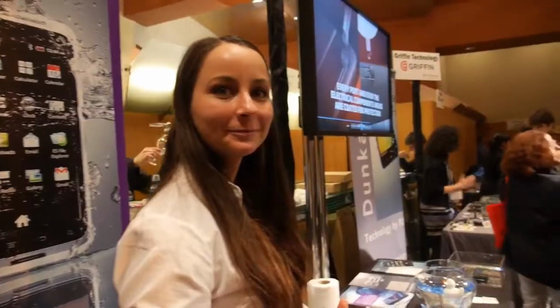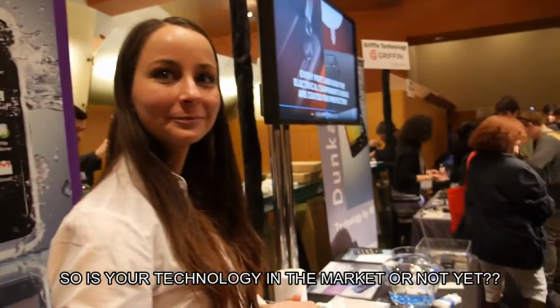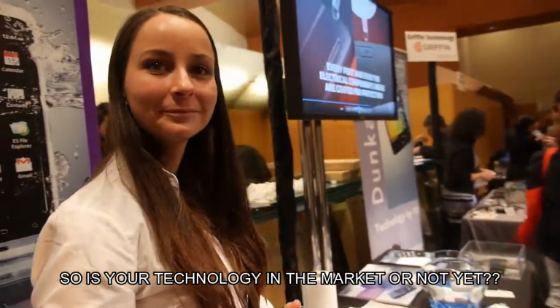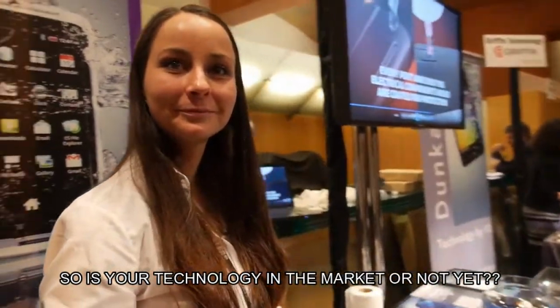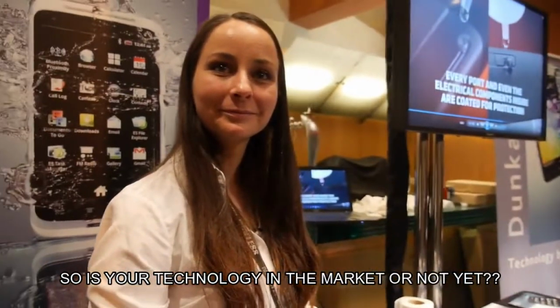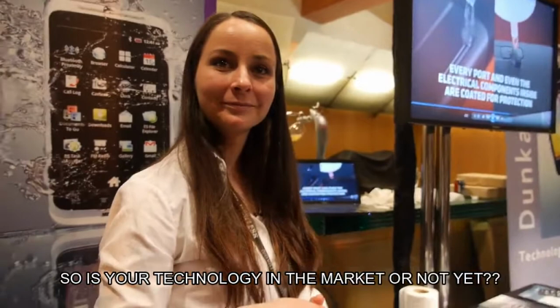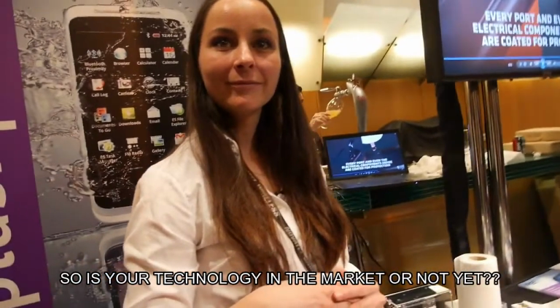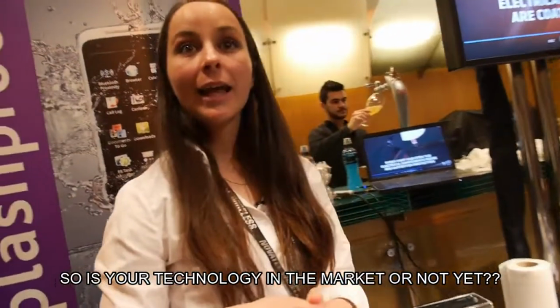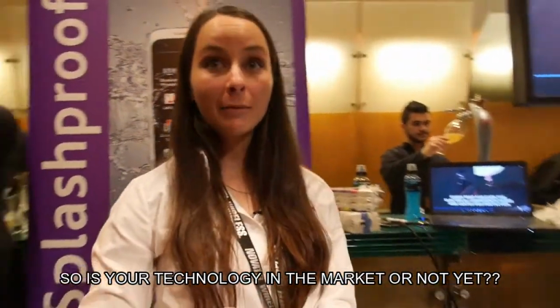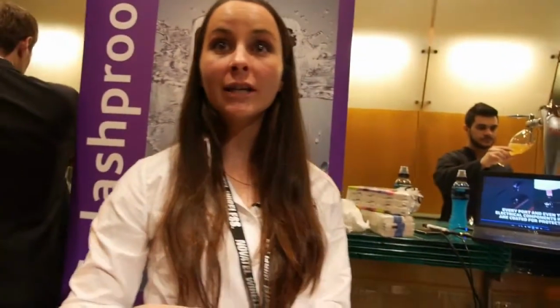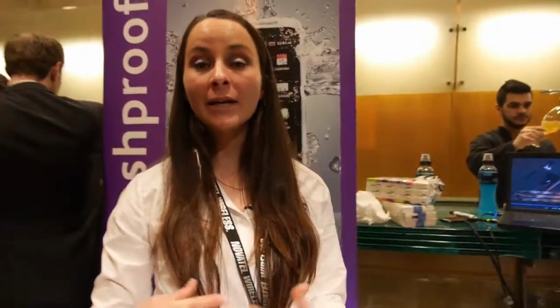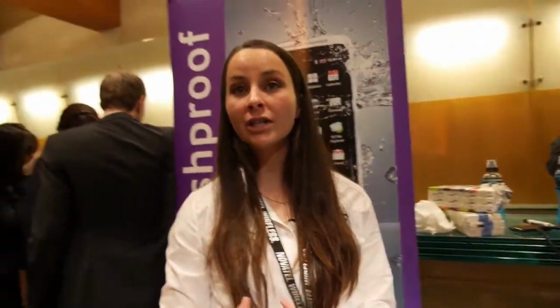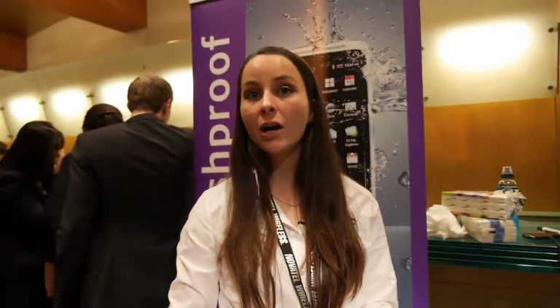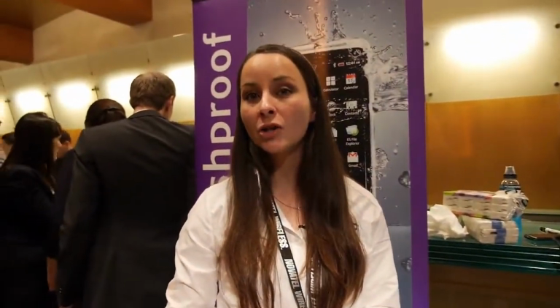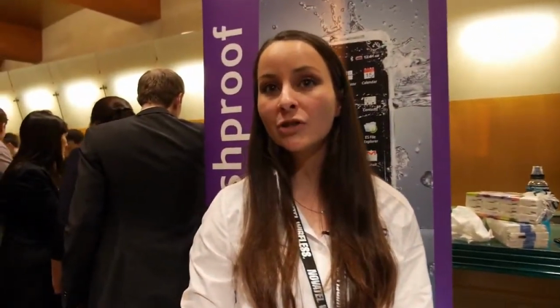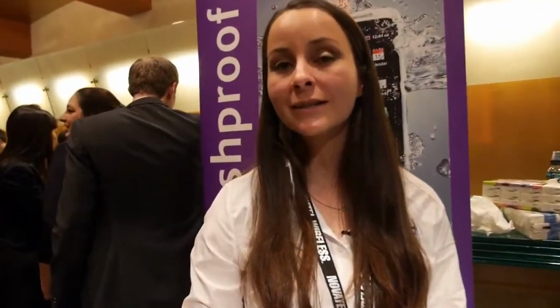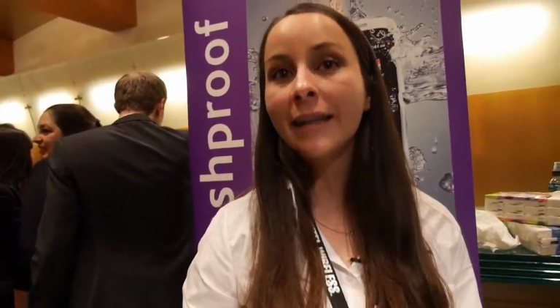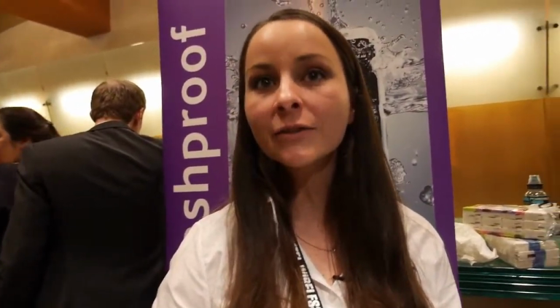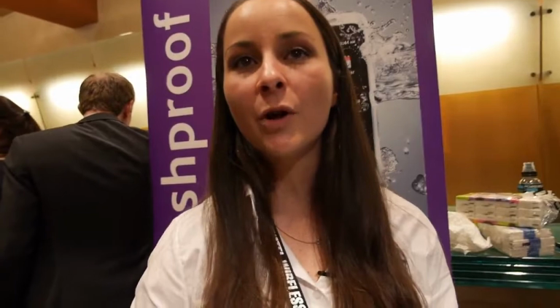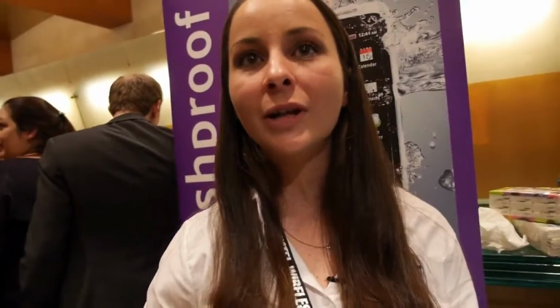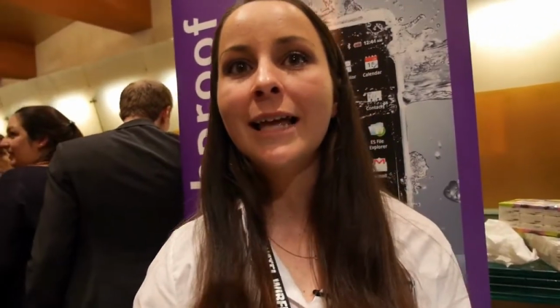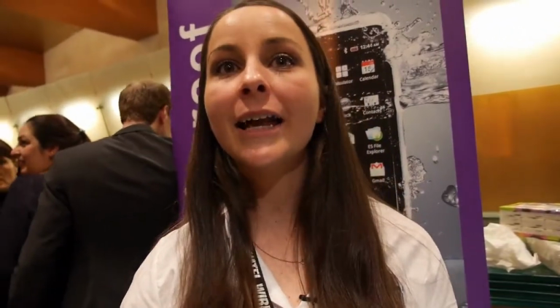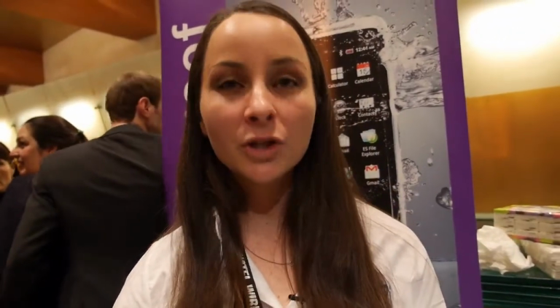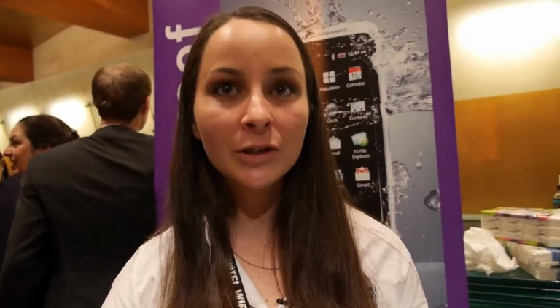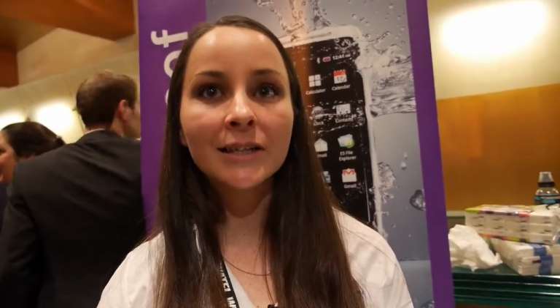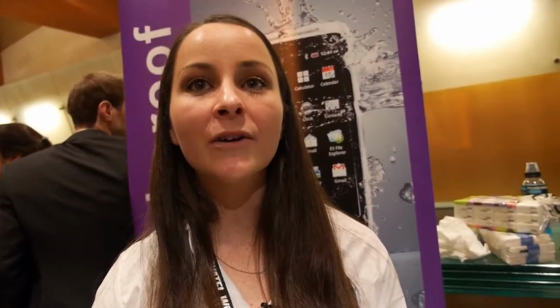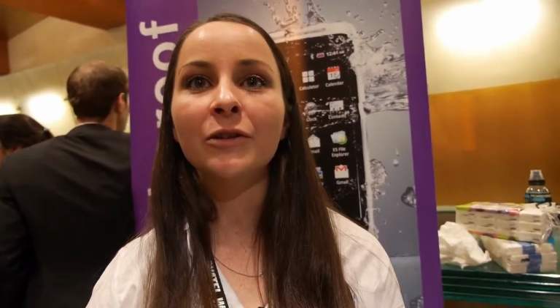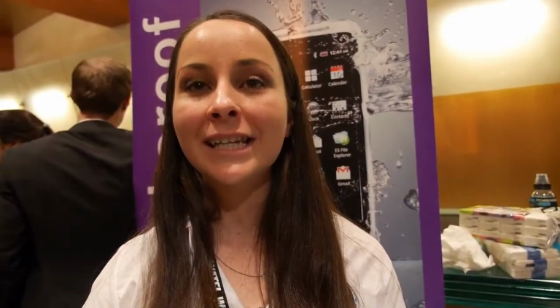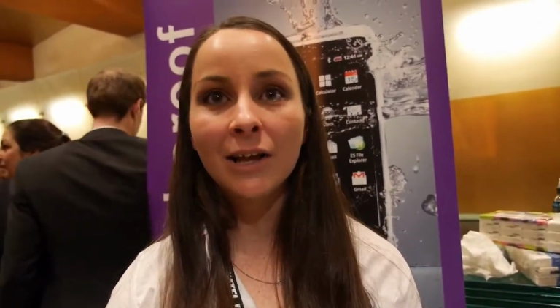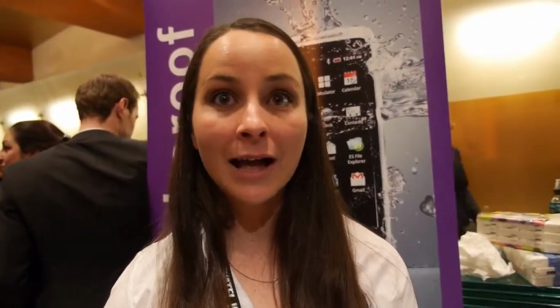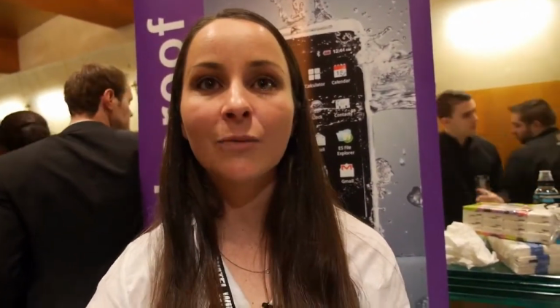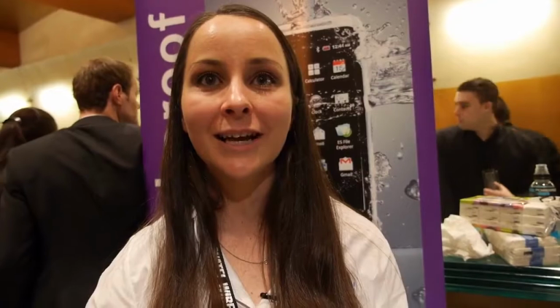Our technology is absolutely on the market. We launched in October 2011 with Motorola, and in October 2012, we launched with TCL — so Alcatel OneTouch.